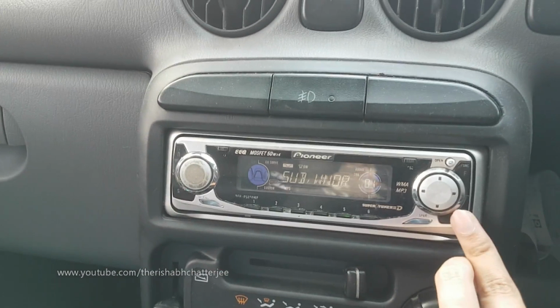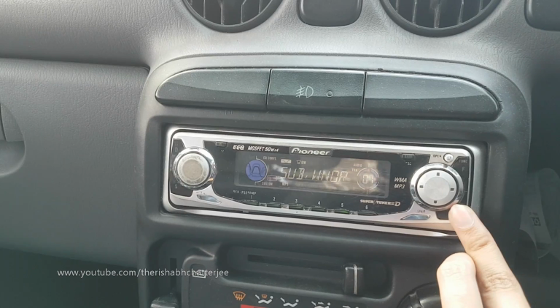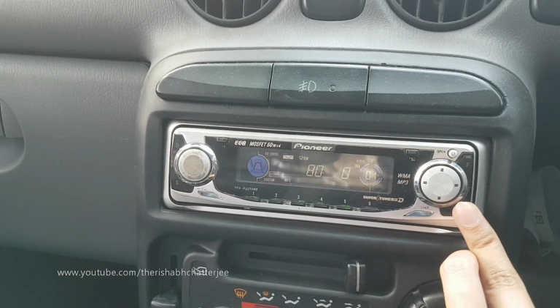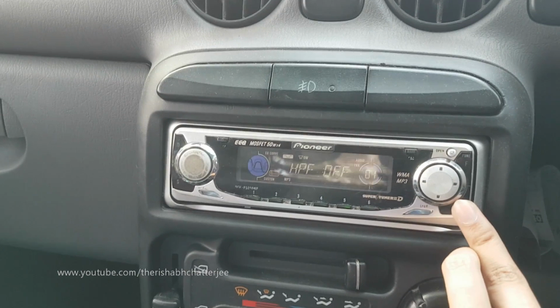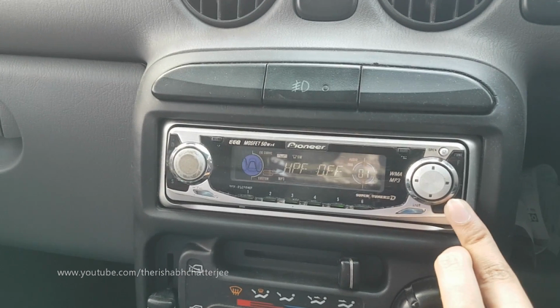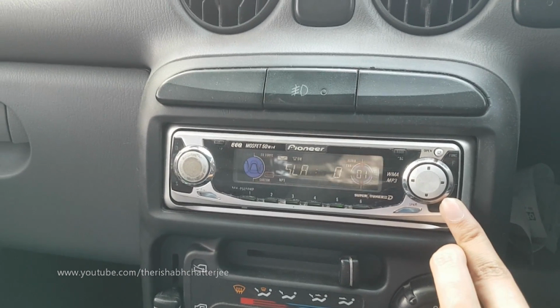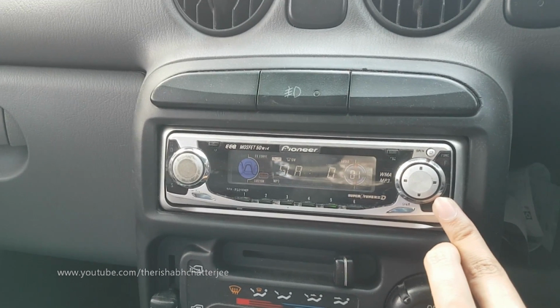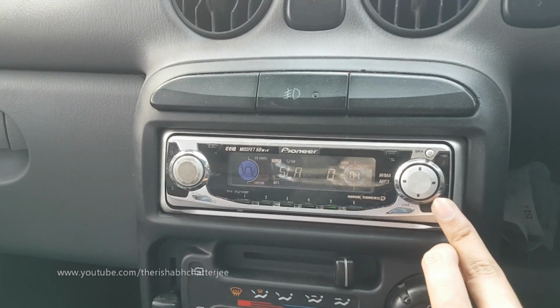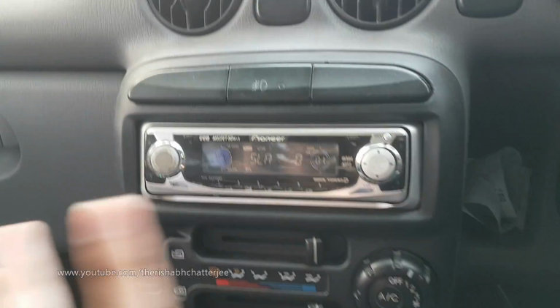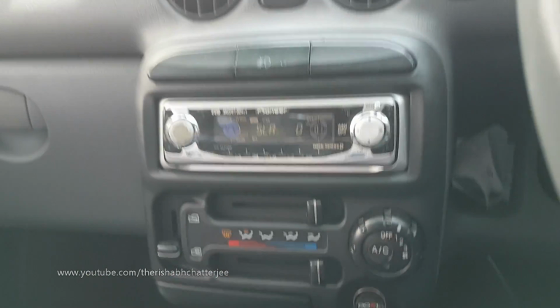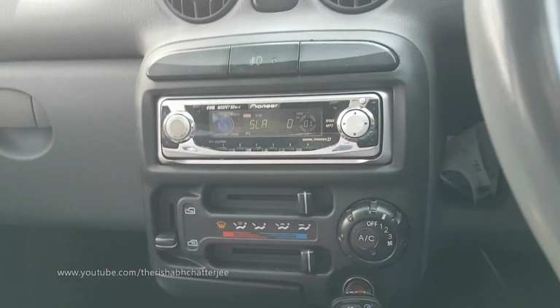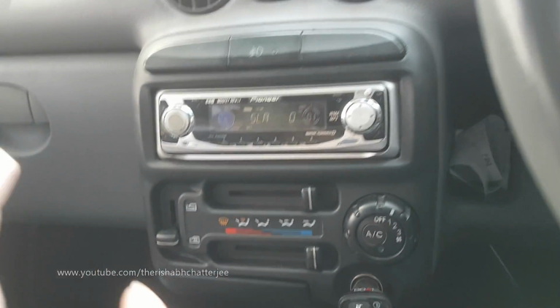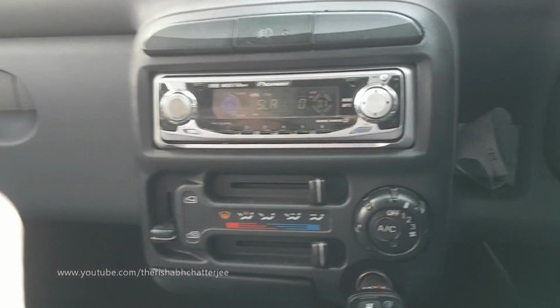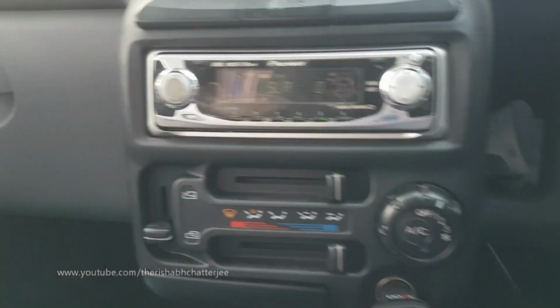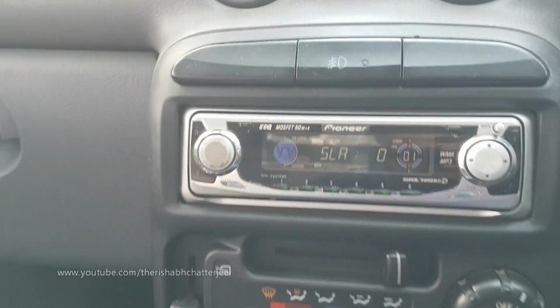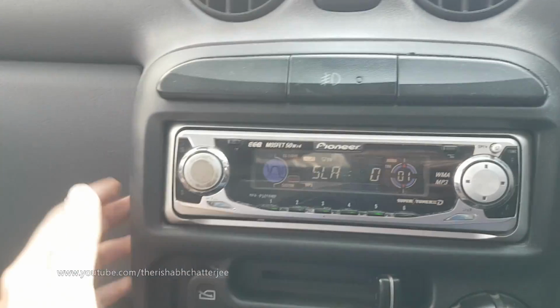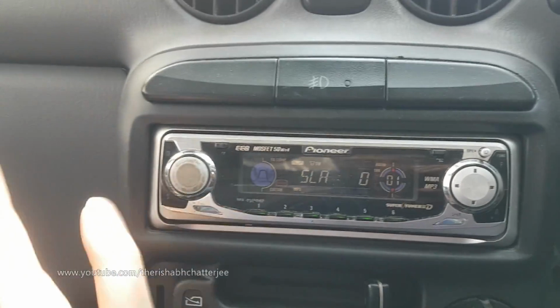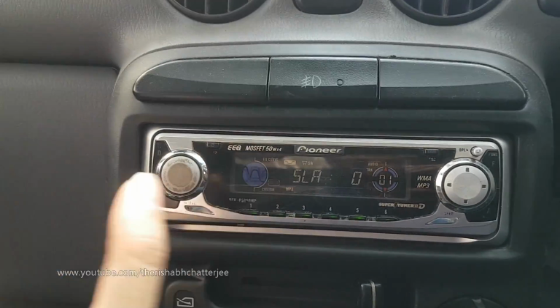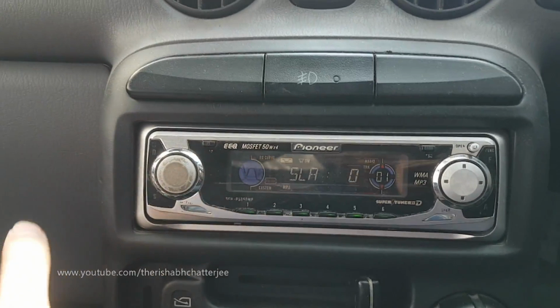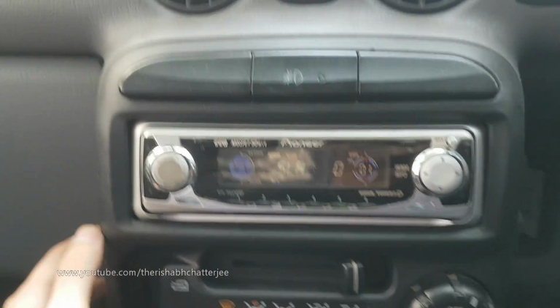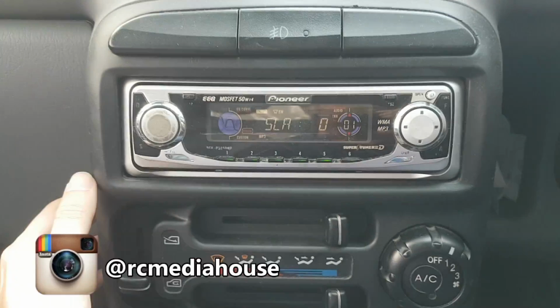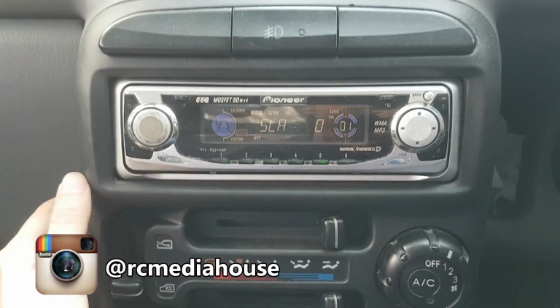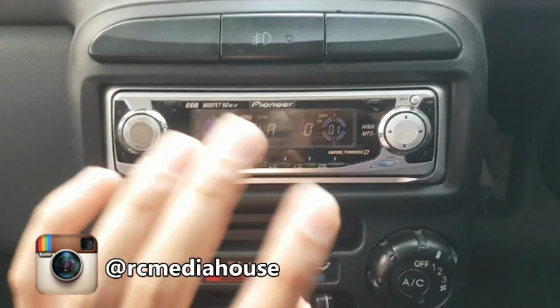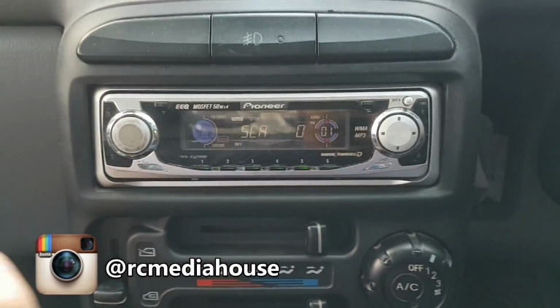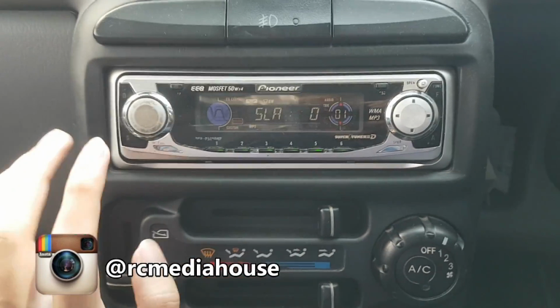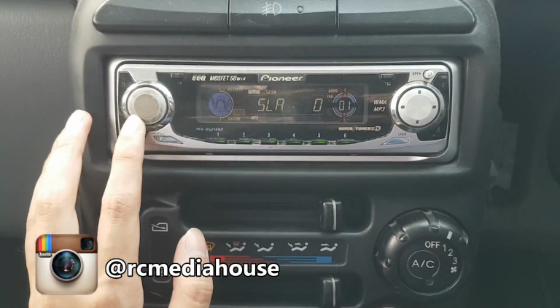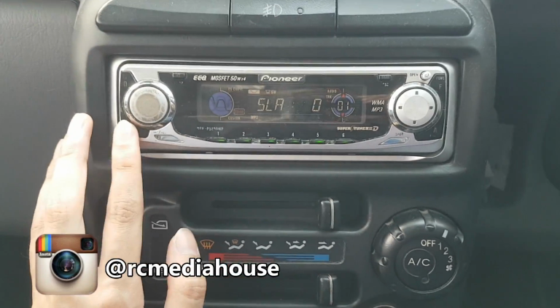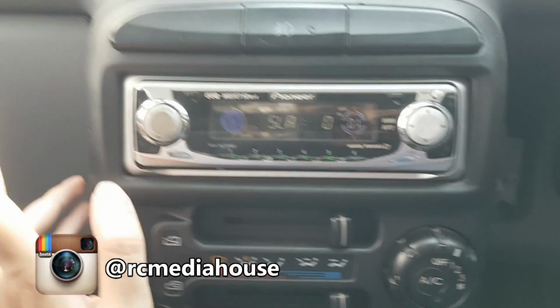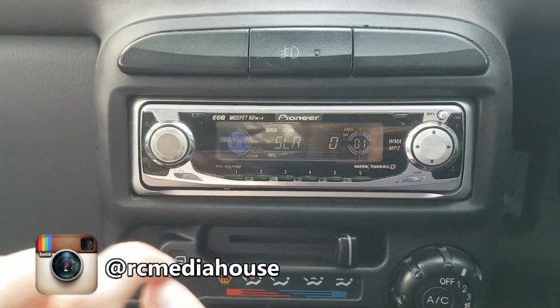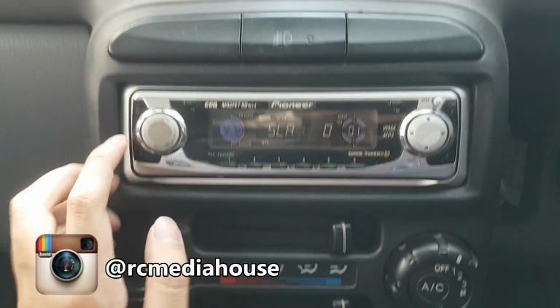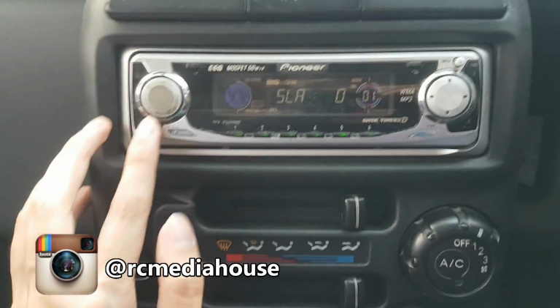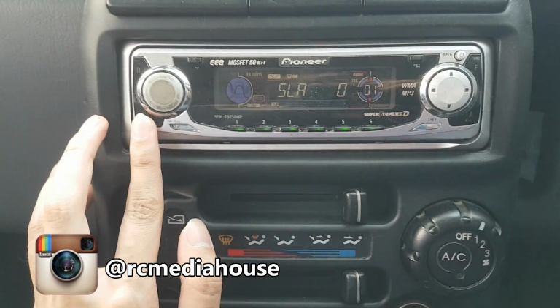It's really nice because in Hyundai and similar cars, the integrated system that comes with the car doesn't allow you to do this many settings compared to what you can do with these aftermarket ones.